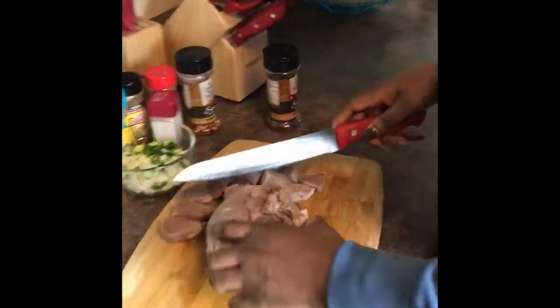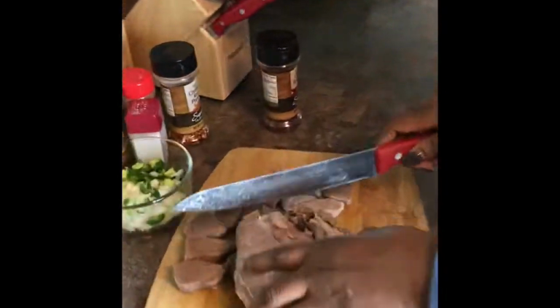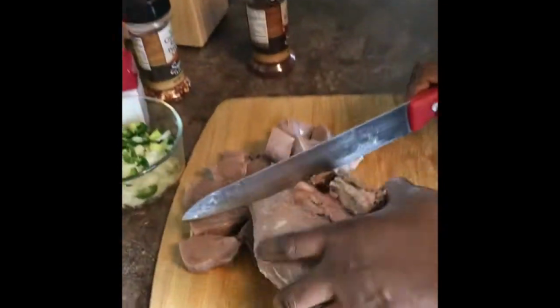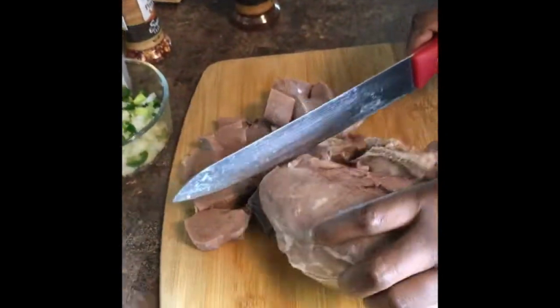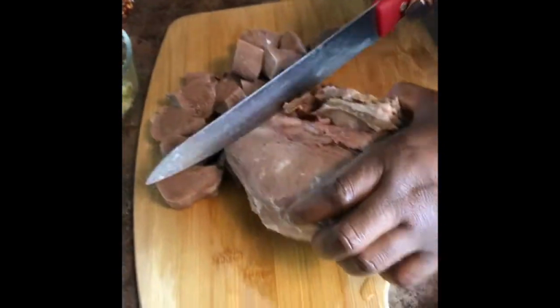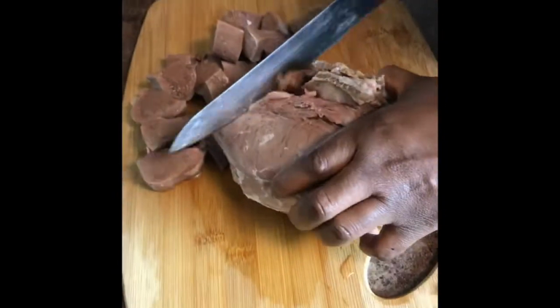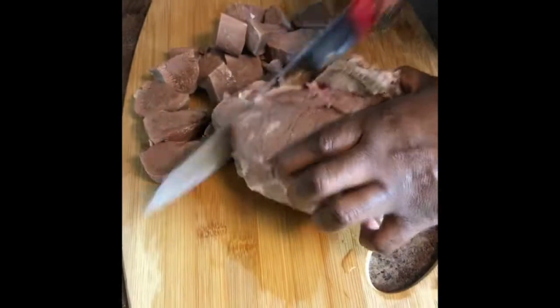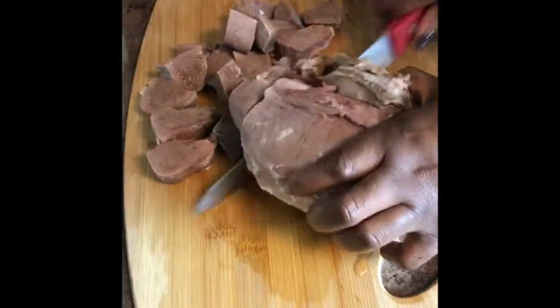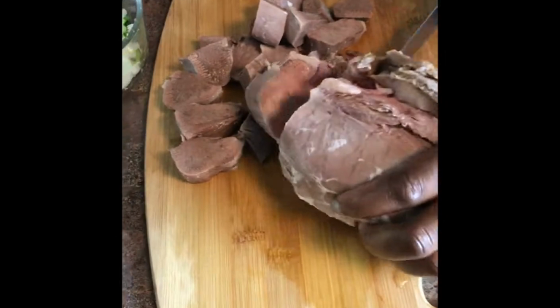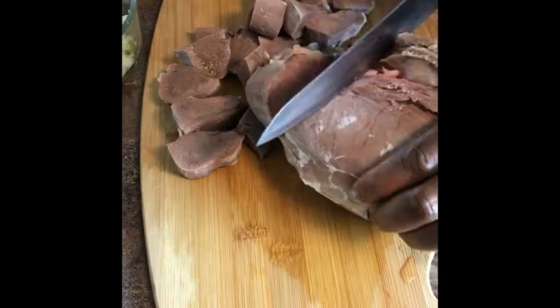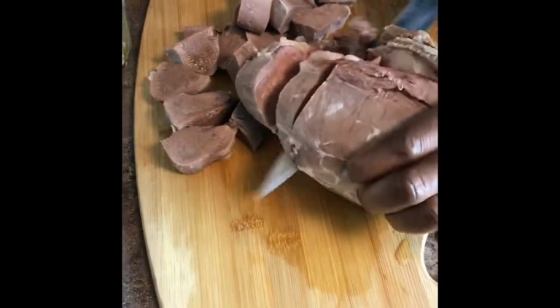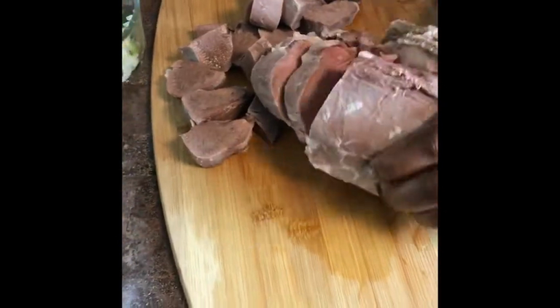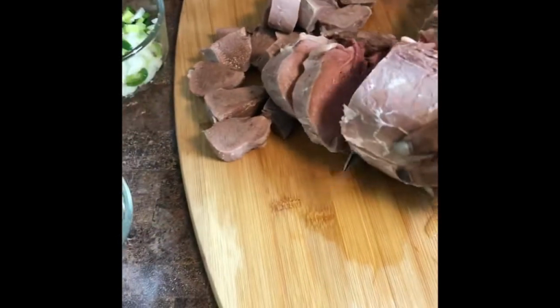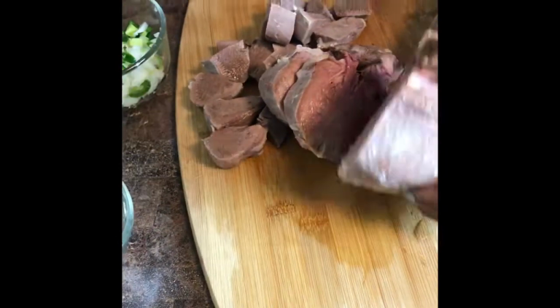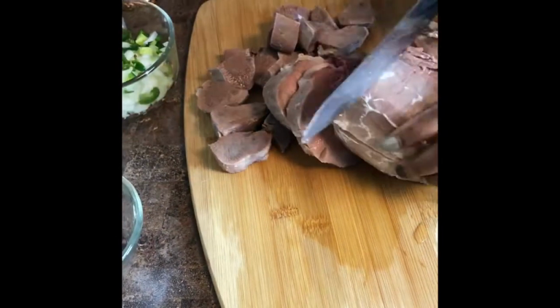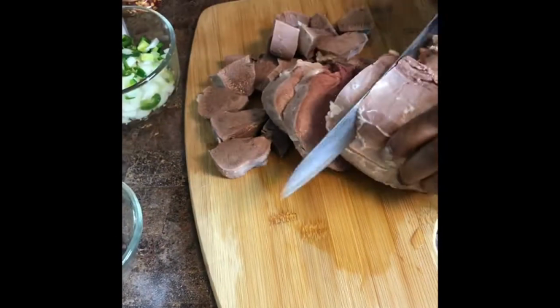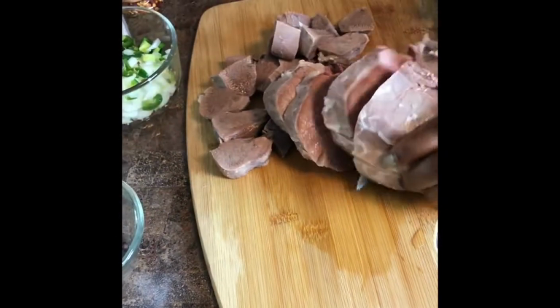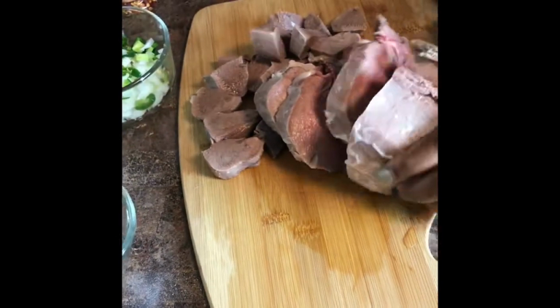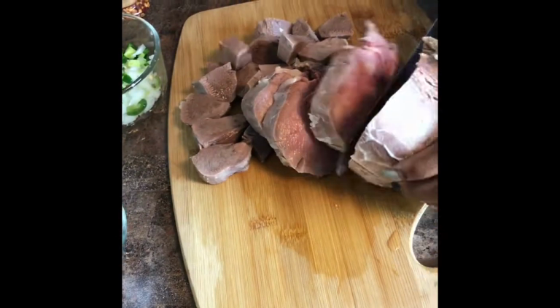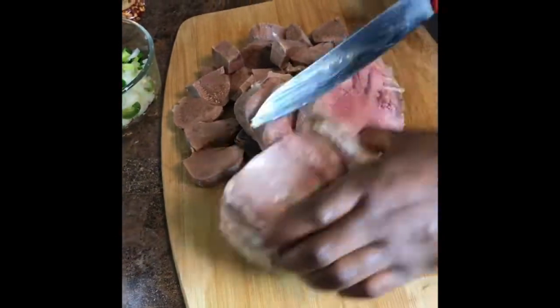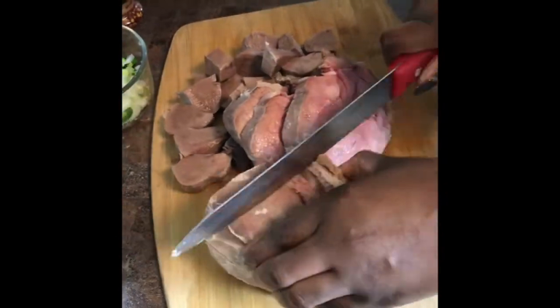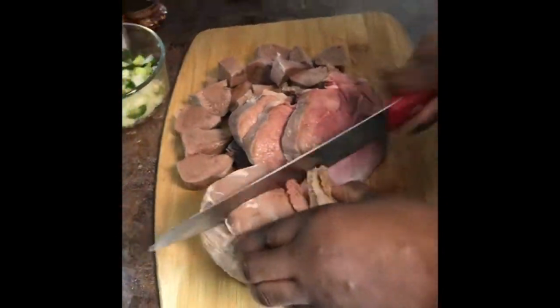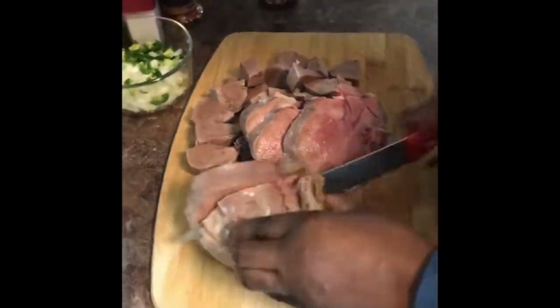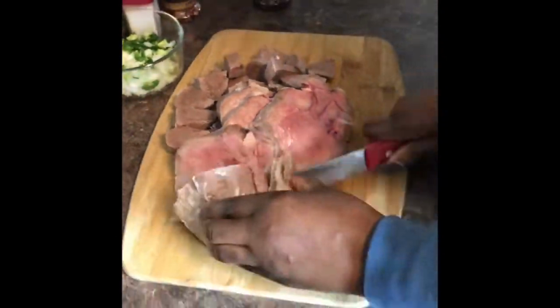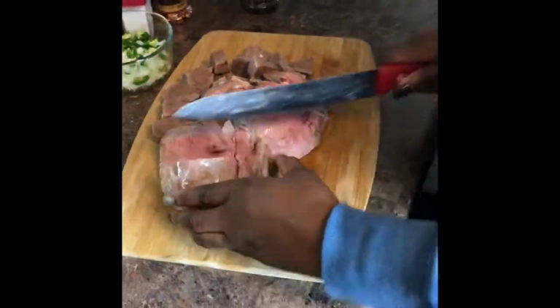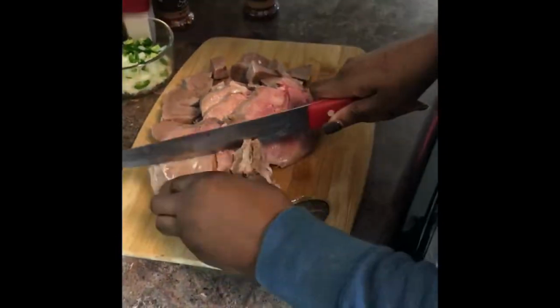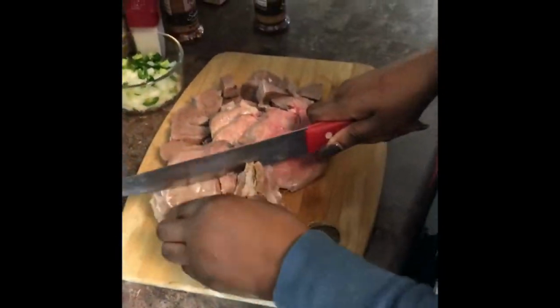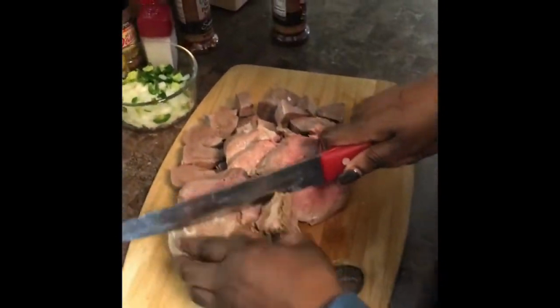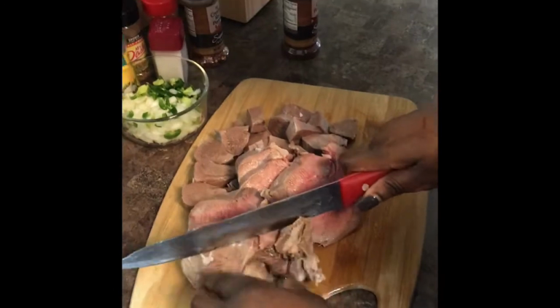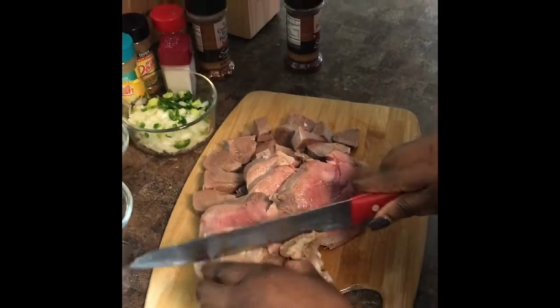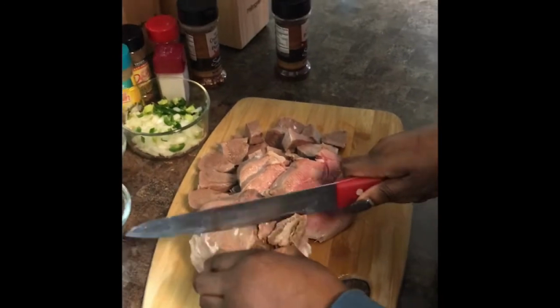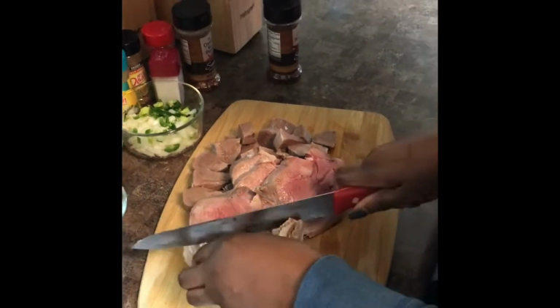I continue to cut these into small cubes. Some may be a little bigger than others — it doesn't really matter.